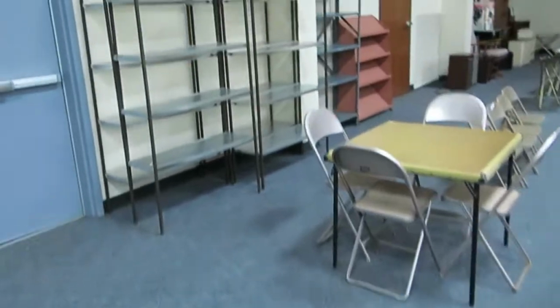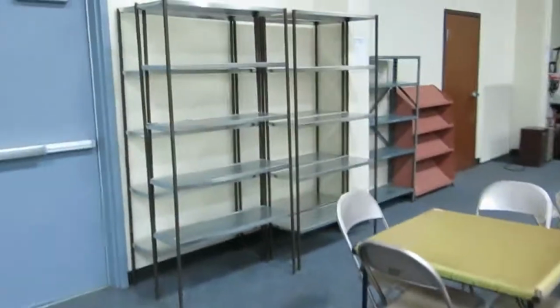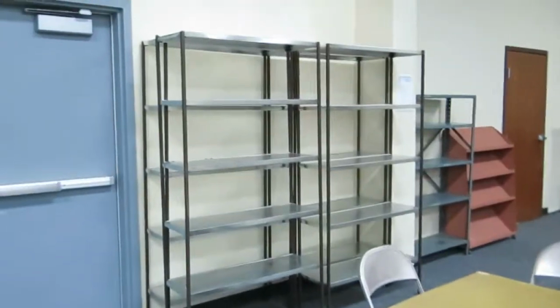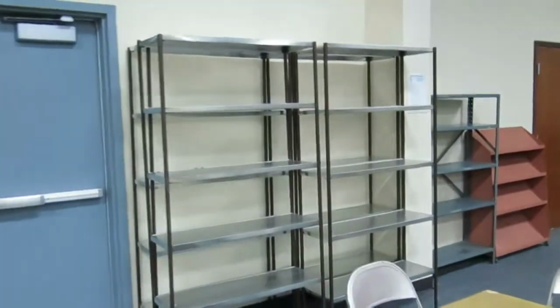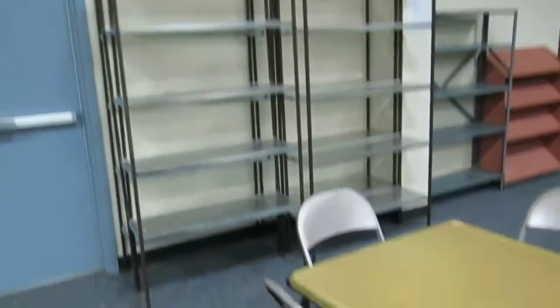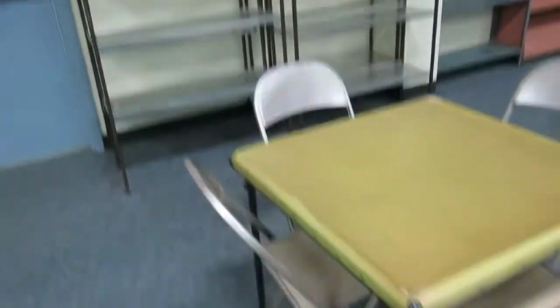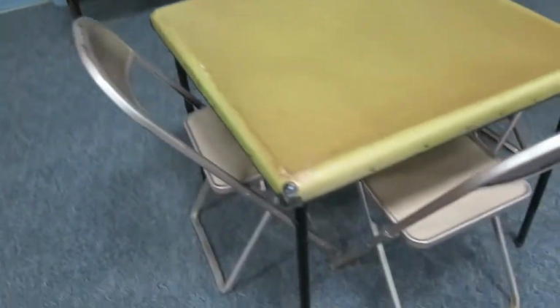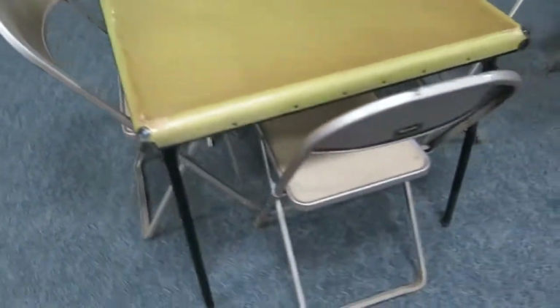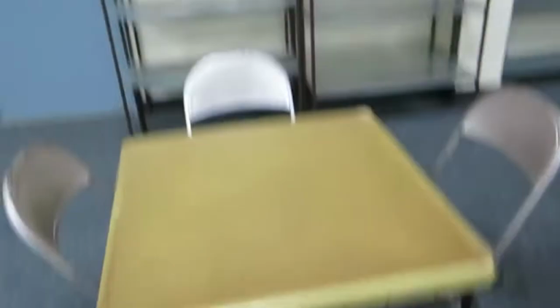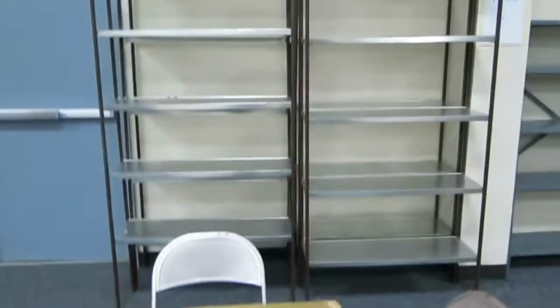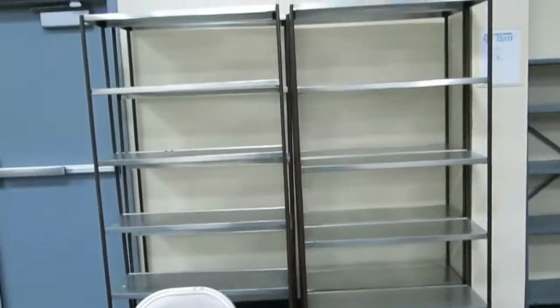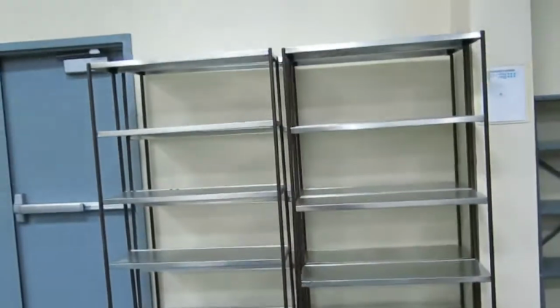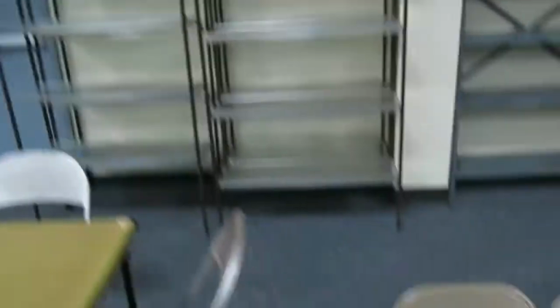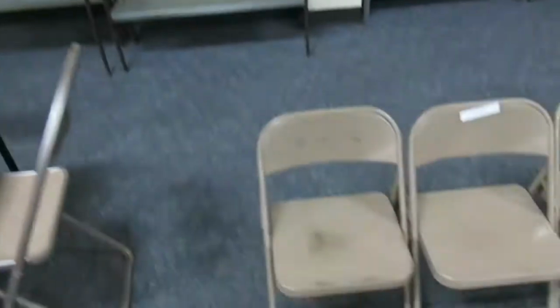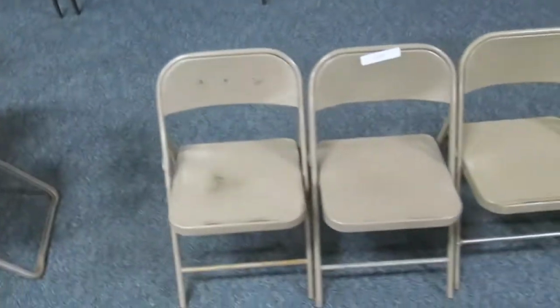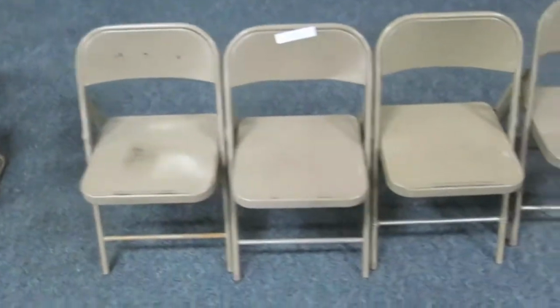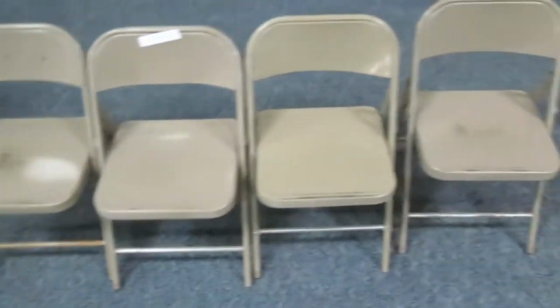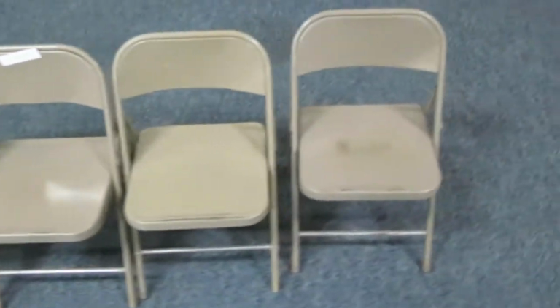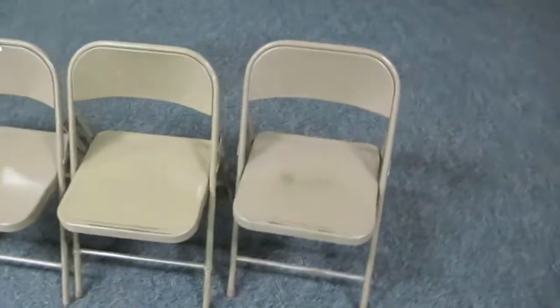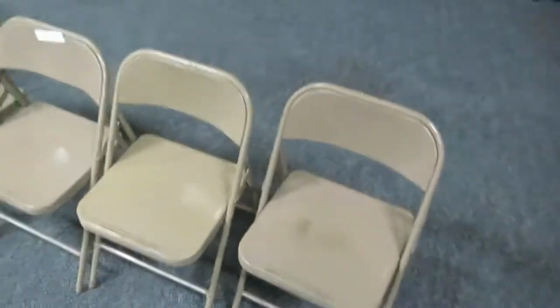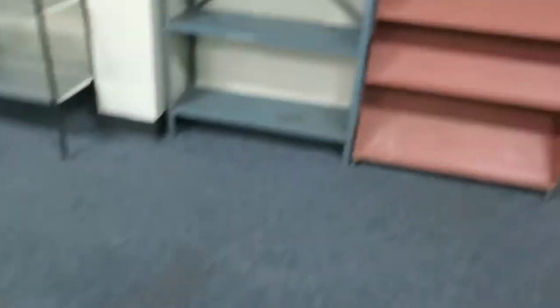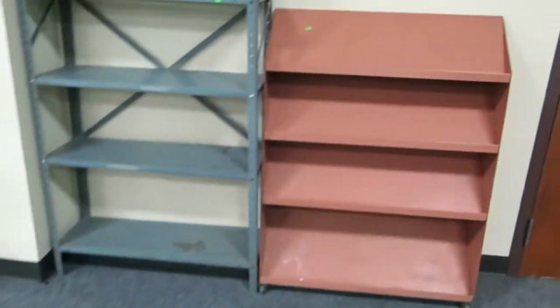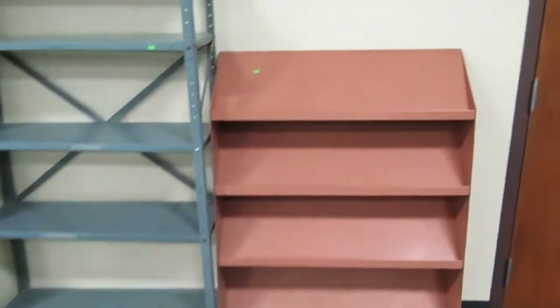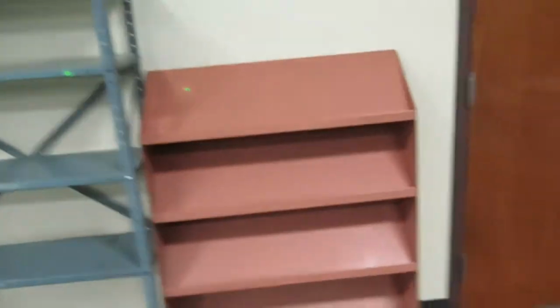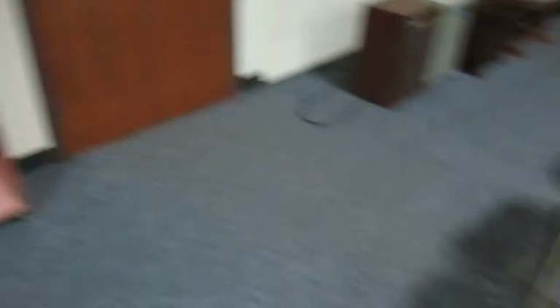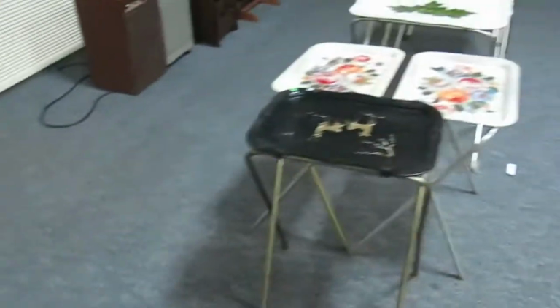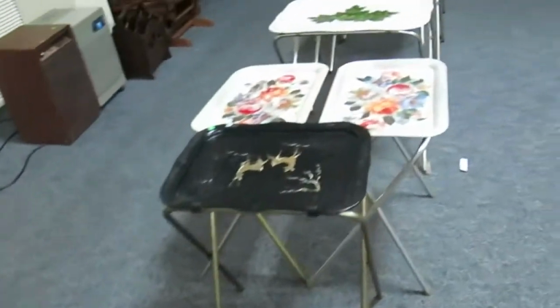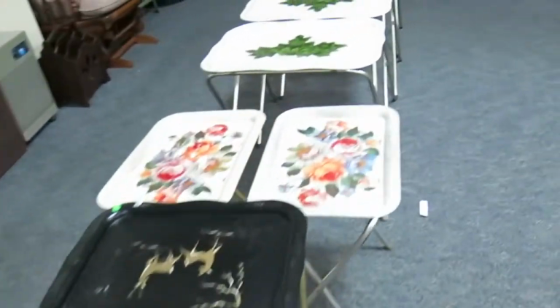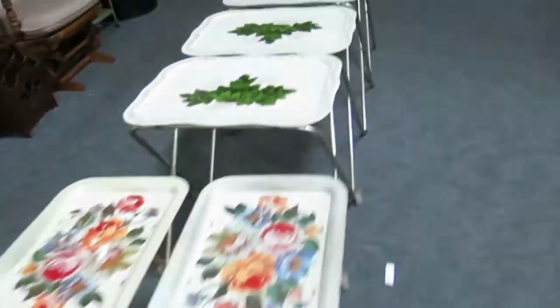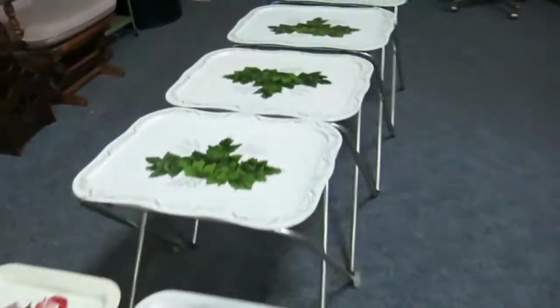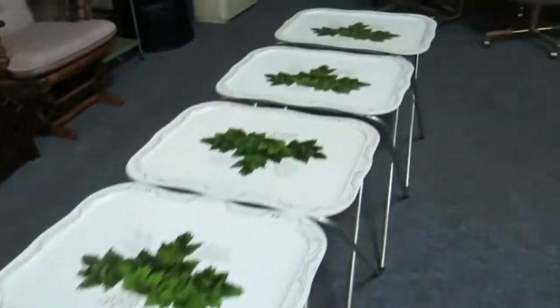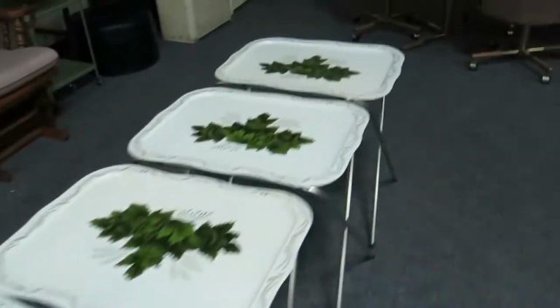Some really cool metal shelves right there, great for the garage. Kids' foldable chairs — not something you see every day. Library magazine rack.